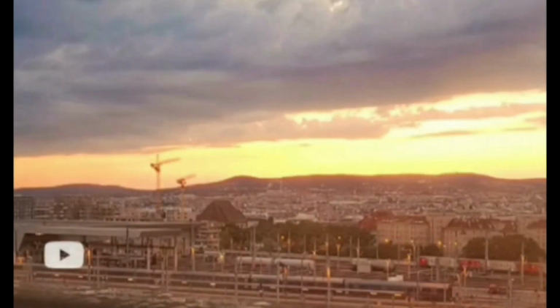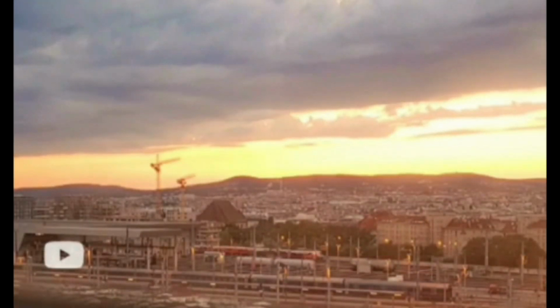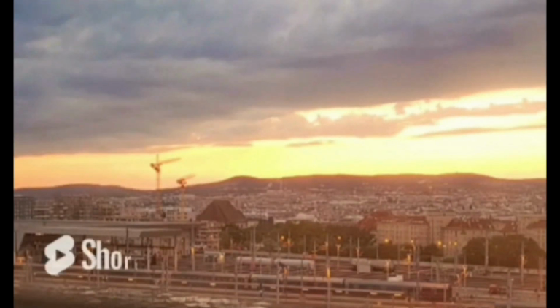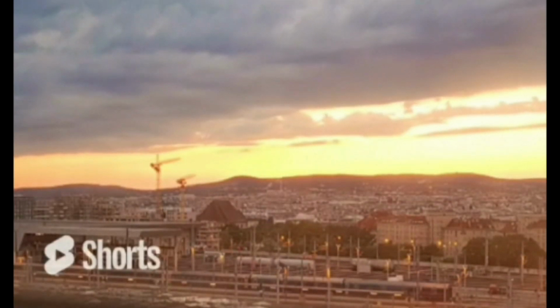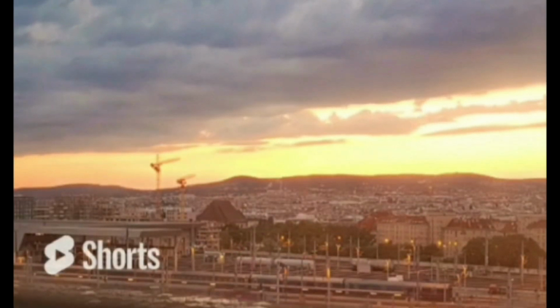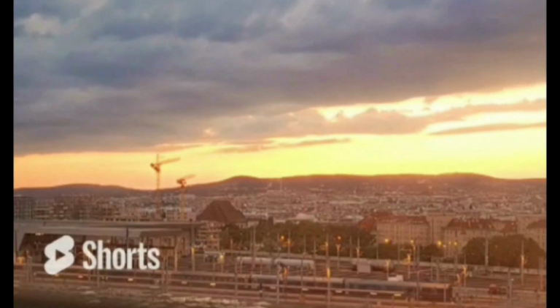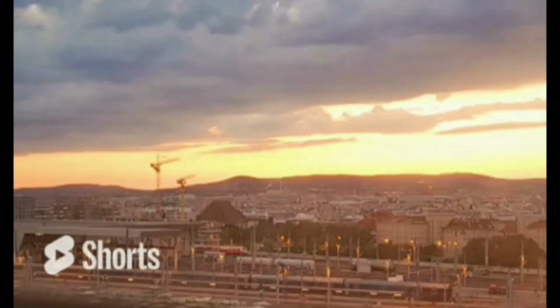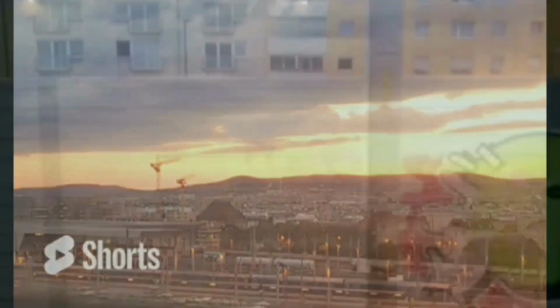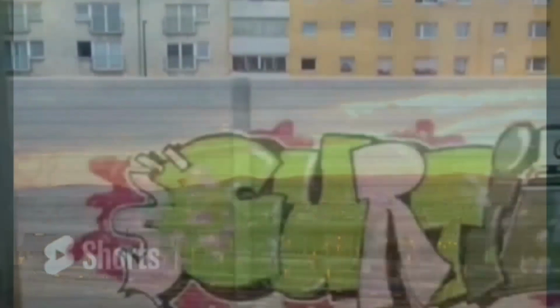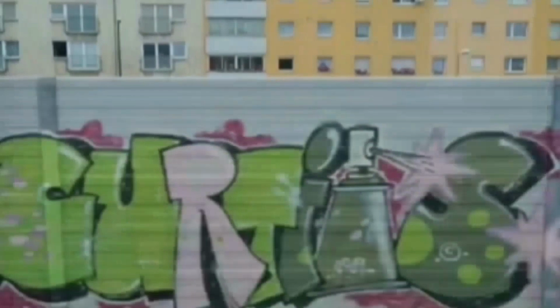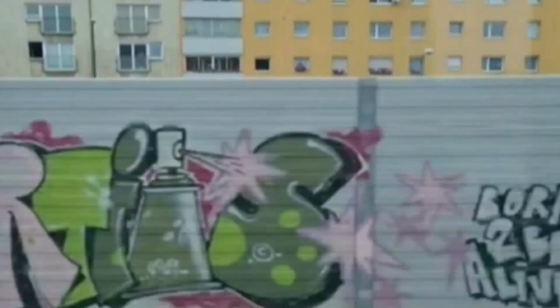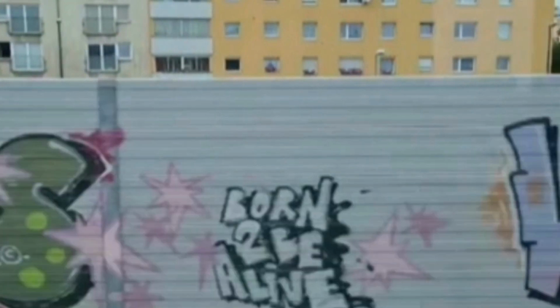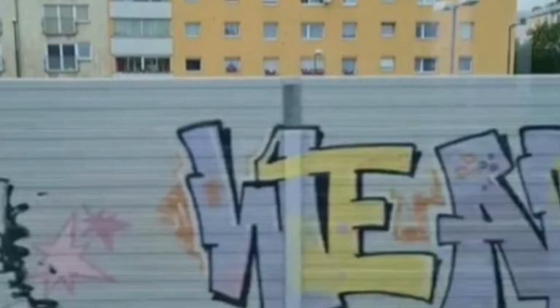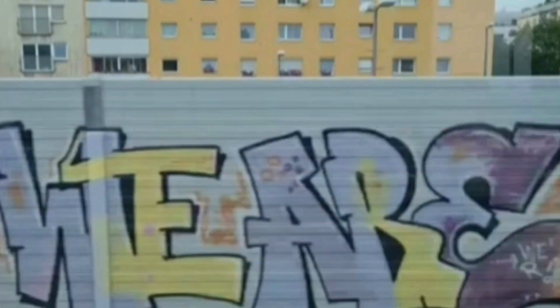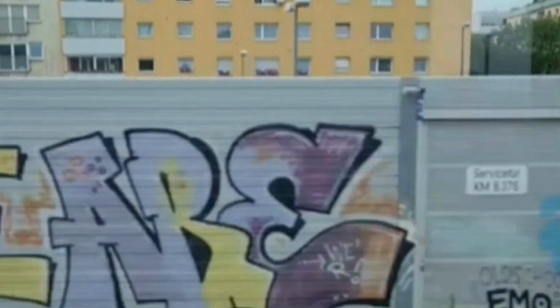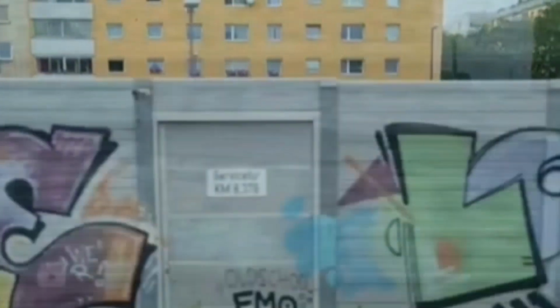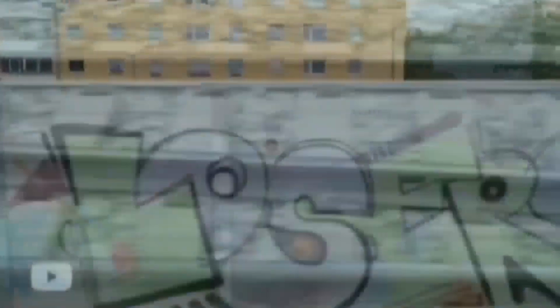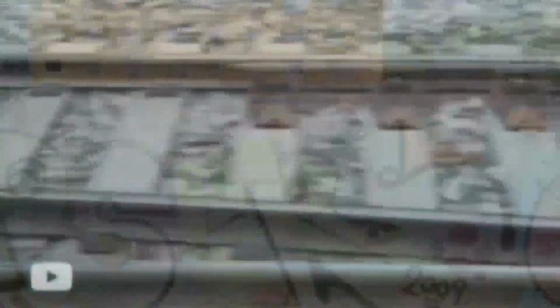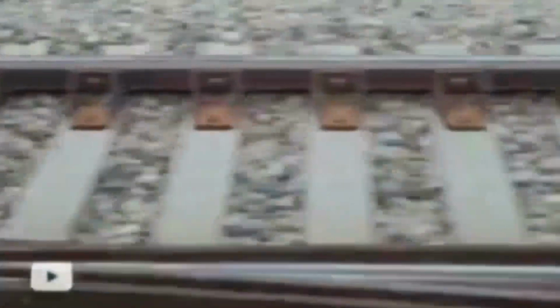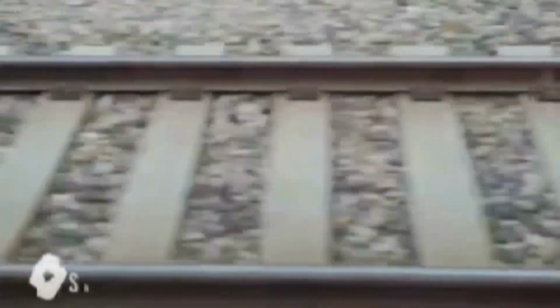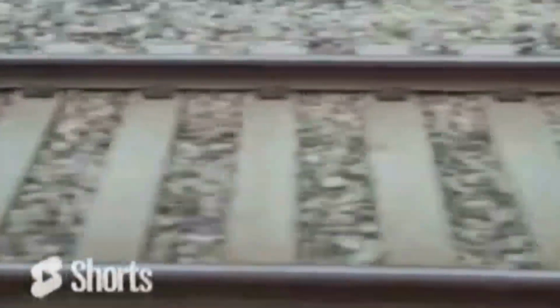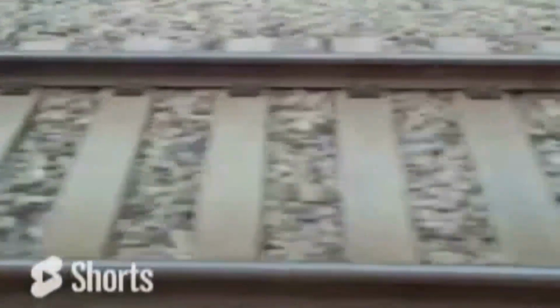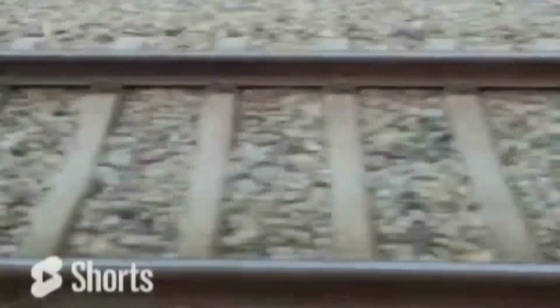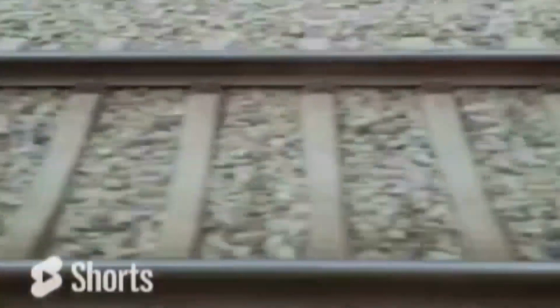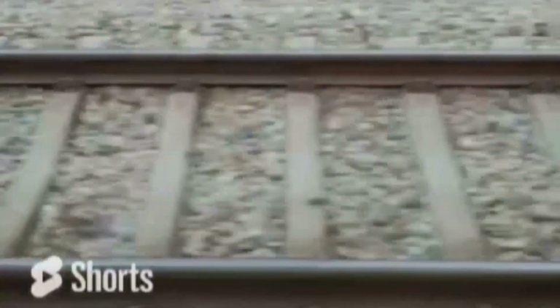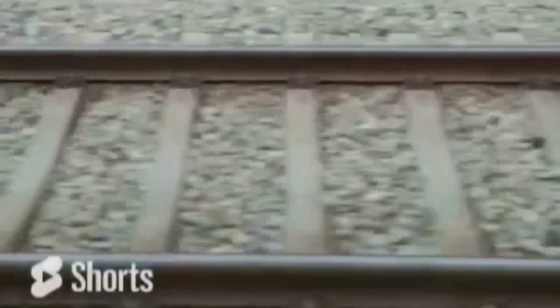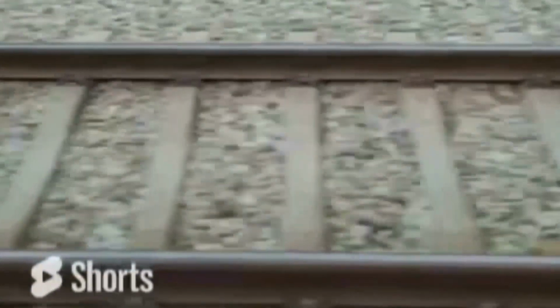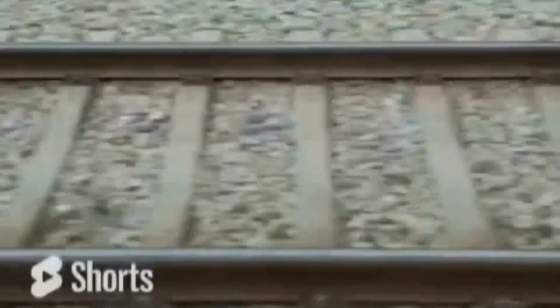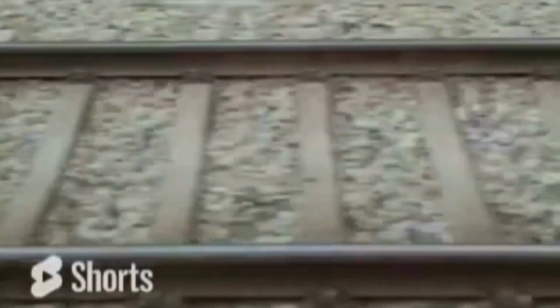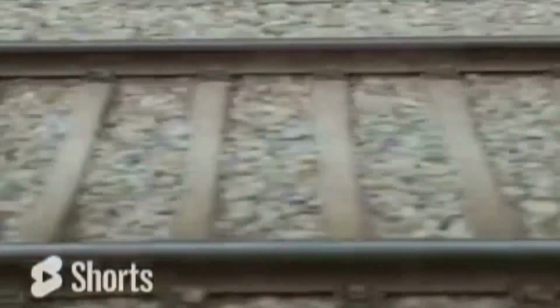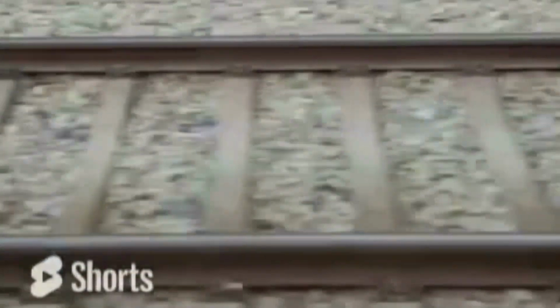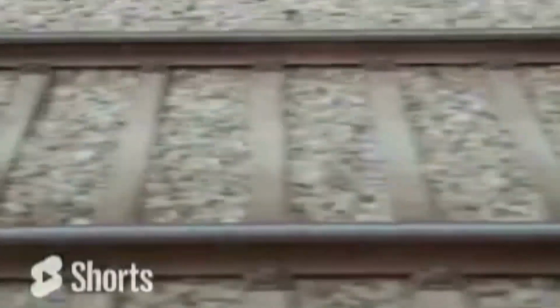Welcome to the beautiful city of Vienna, Austria. My name's Ben from Film Made Easy and this is my YouTube journey so far.